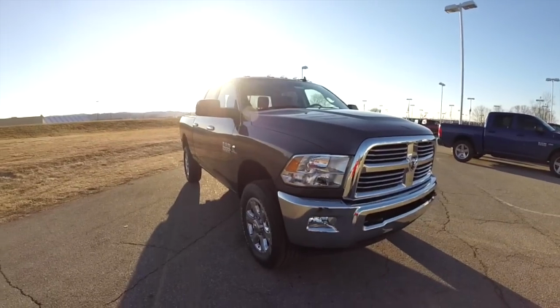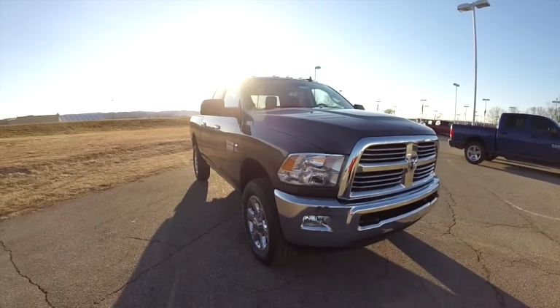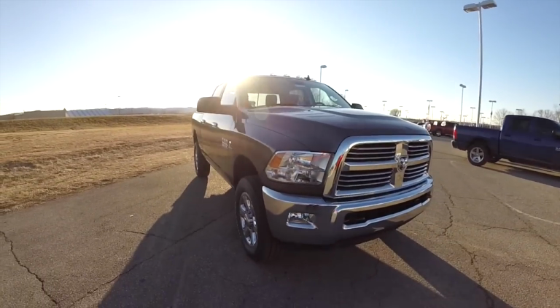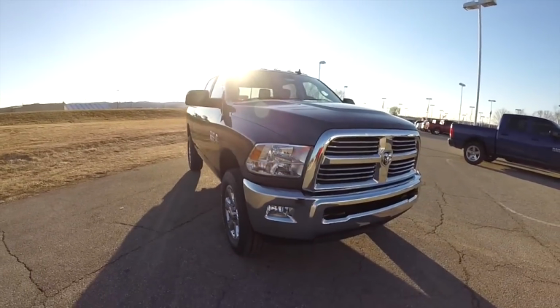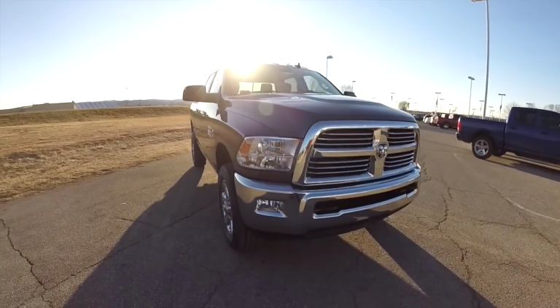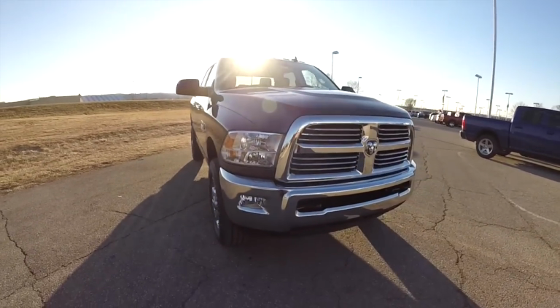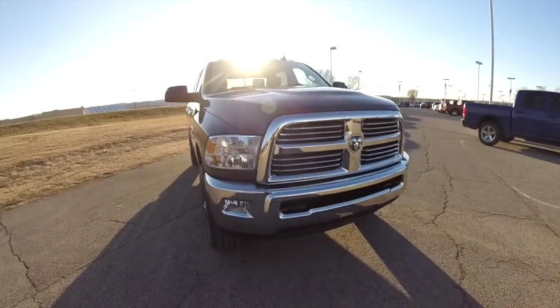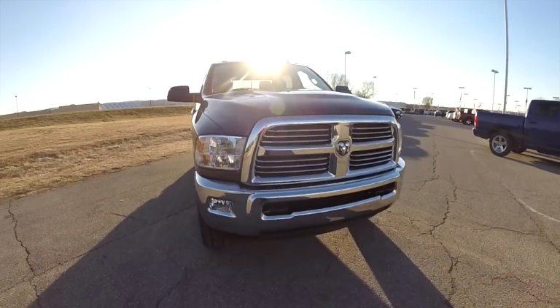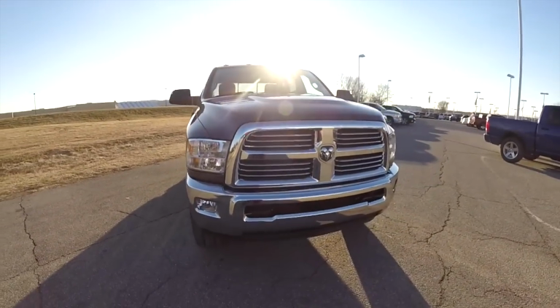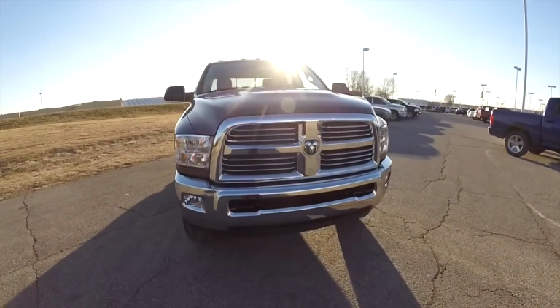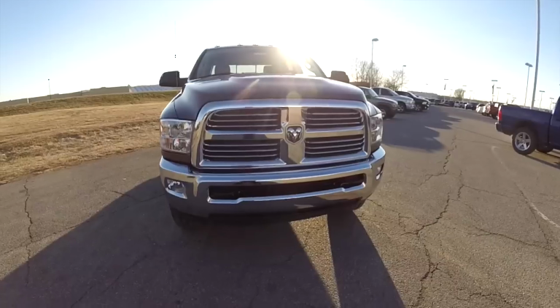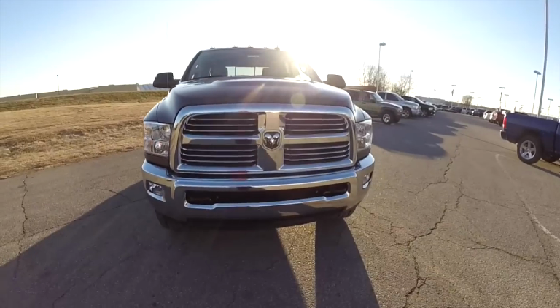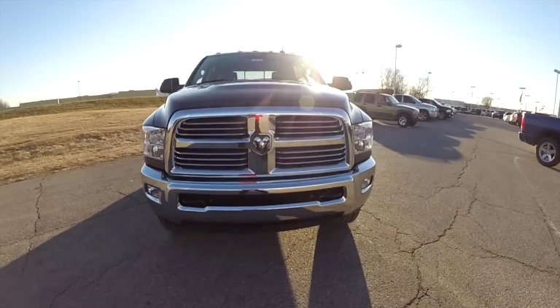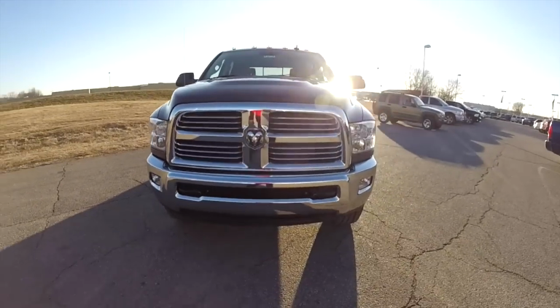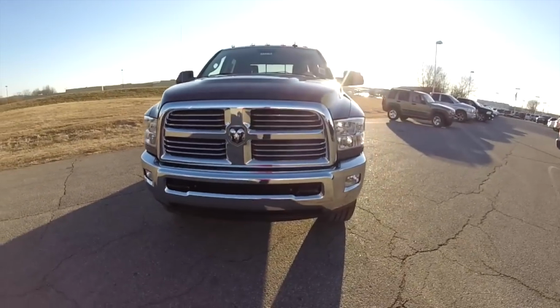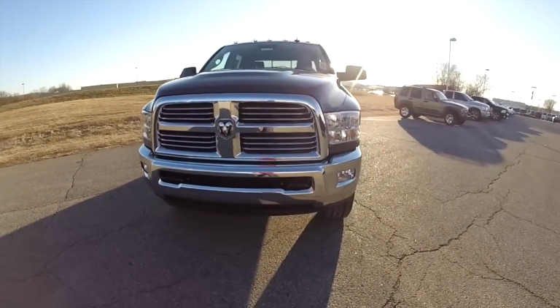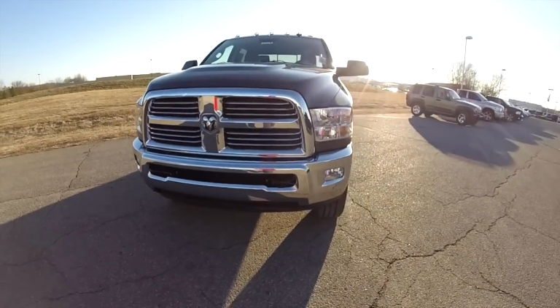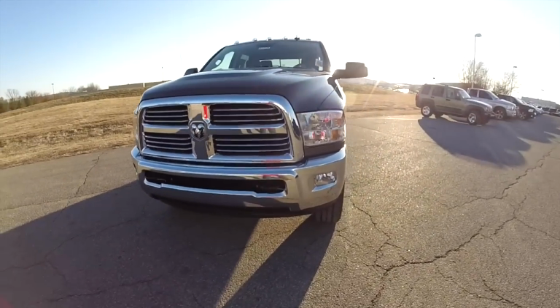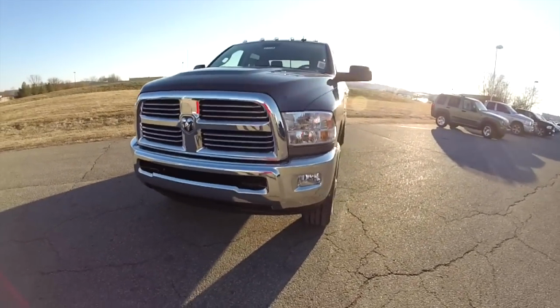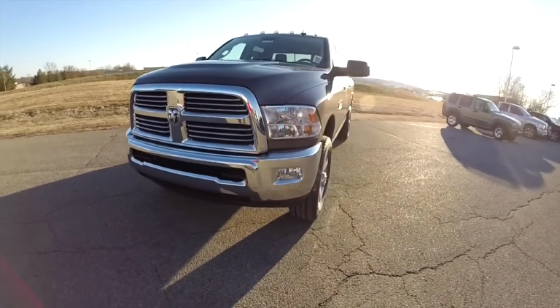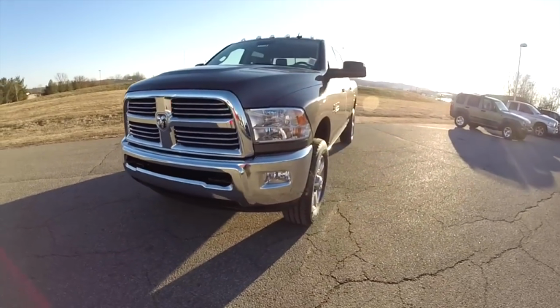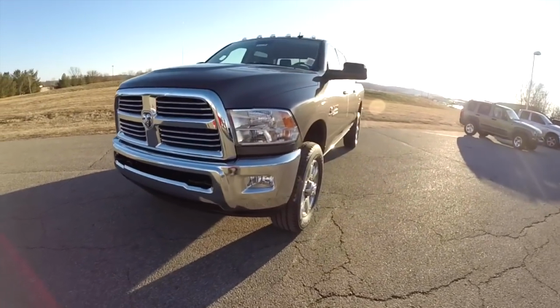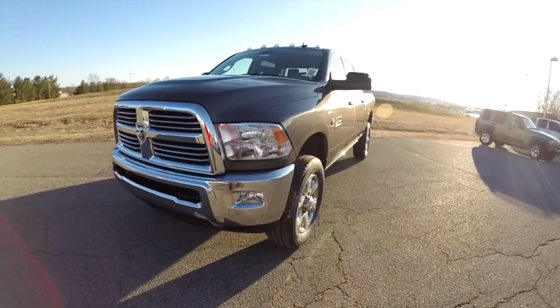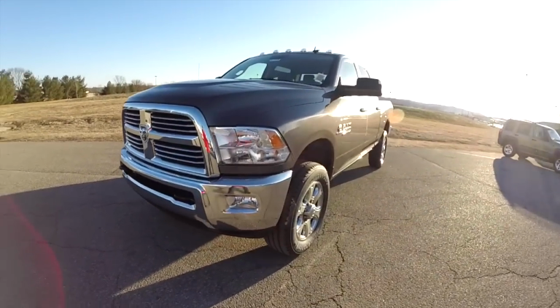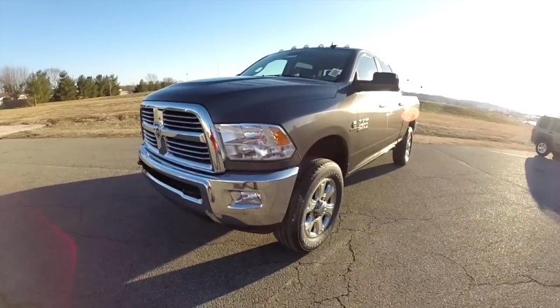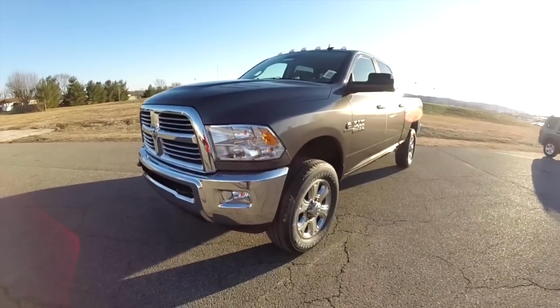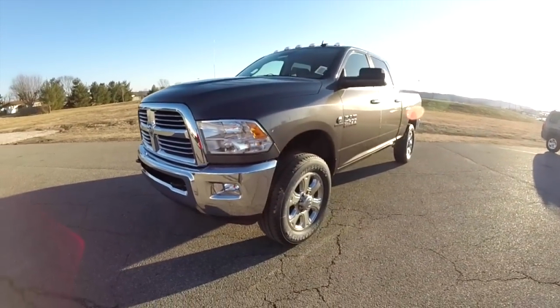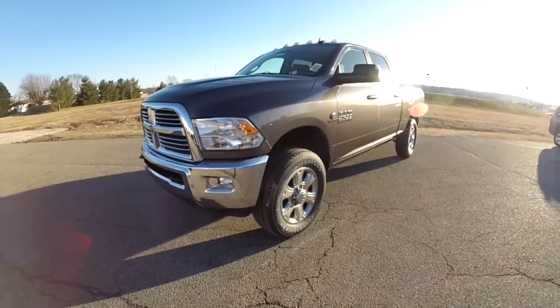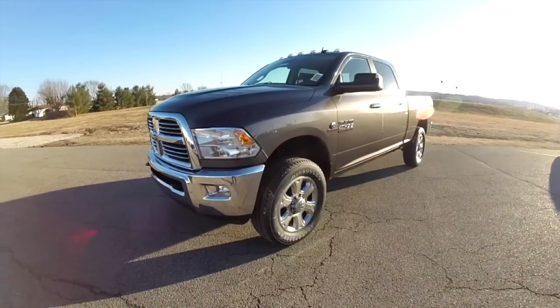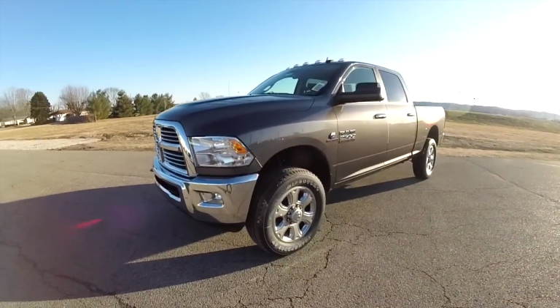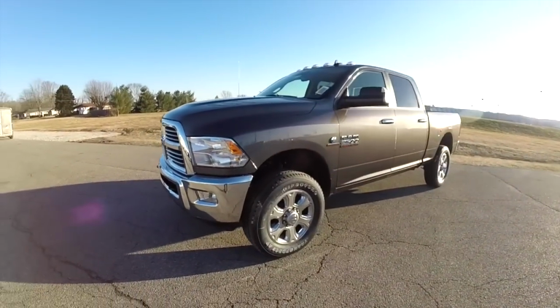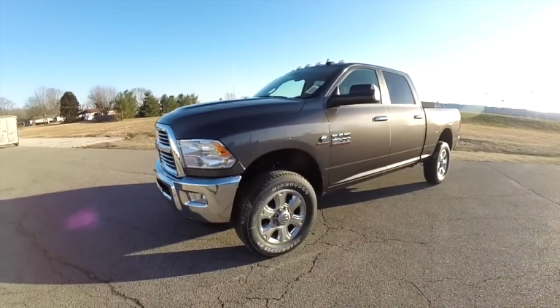Hello everyone. Today we're taking a quick walk around look at this brand new 2015 Ram 2500 Crew Cab Bighorn Edition.